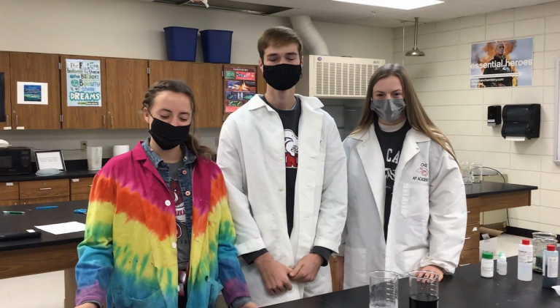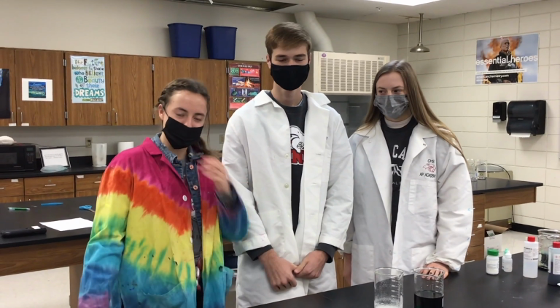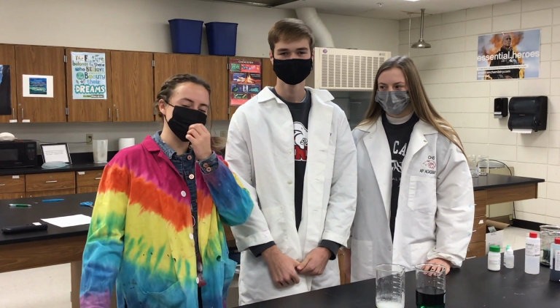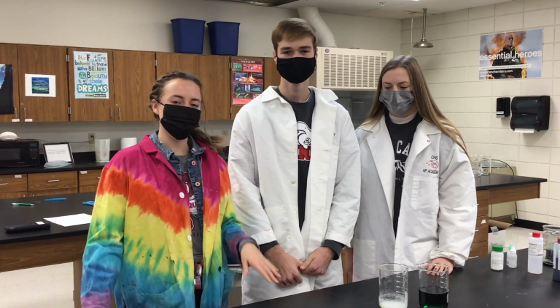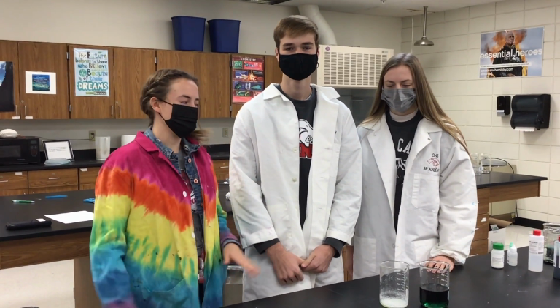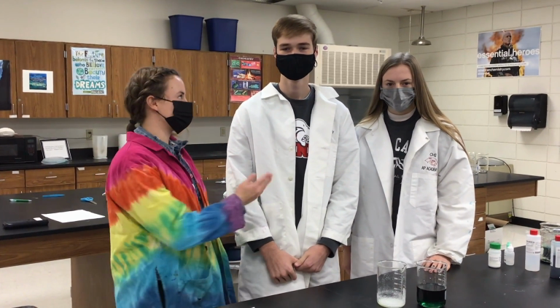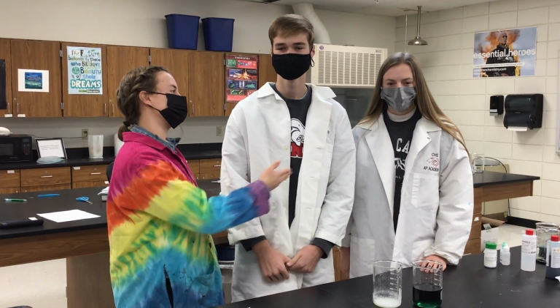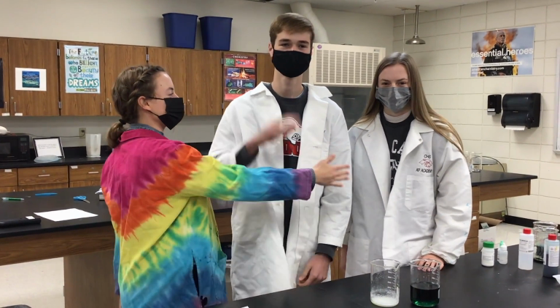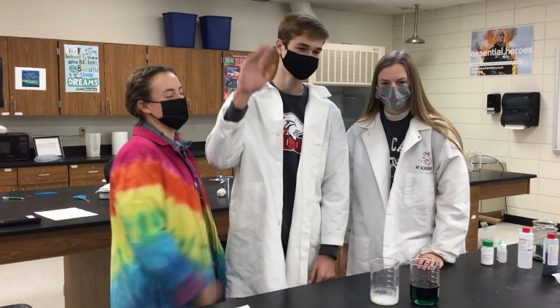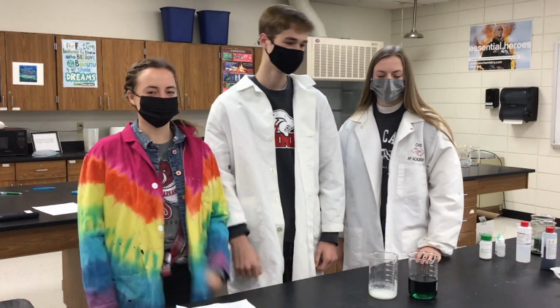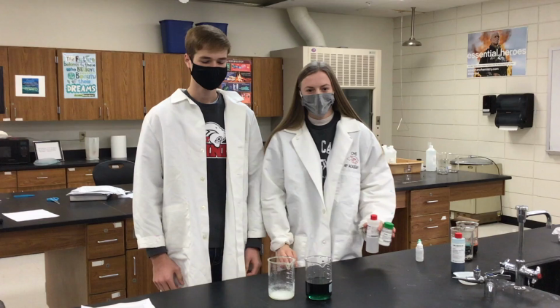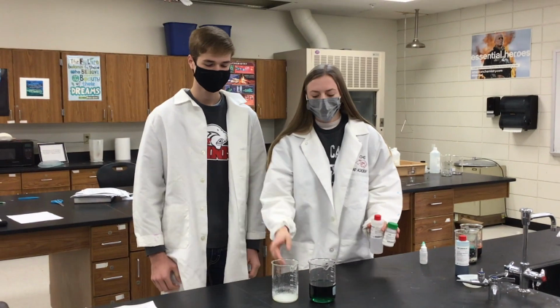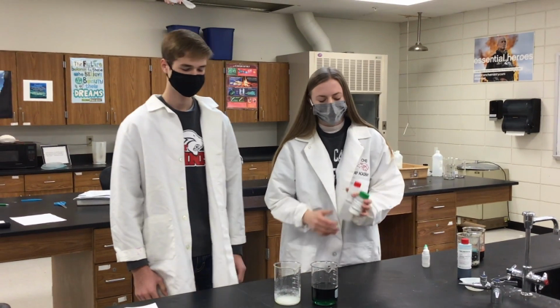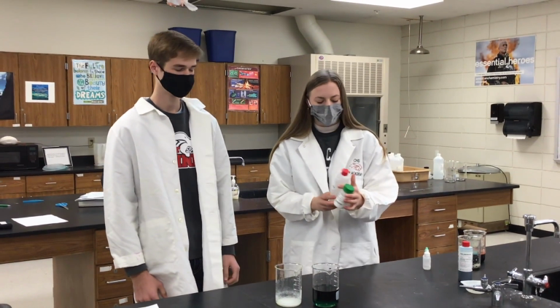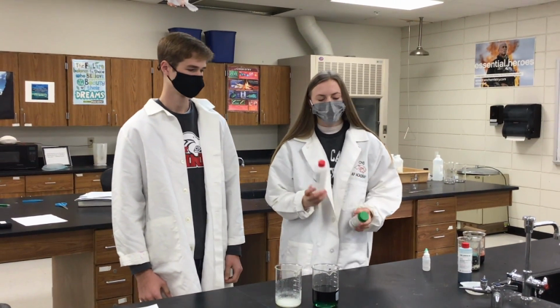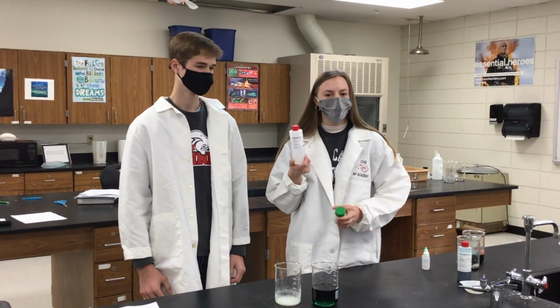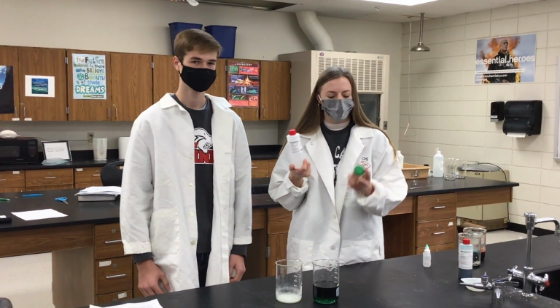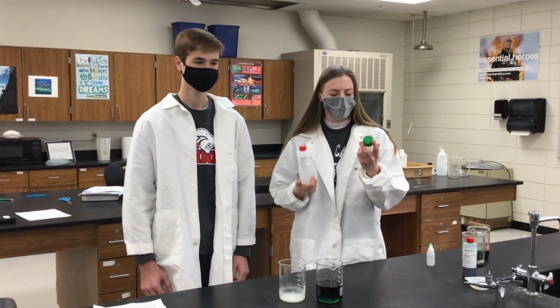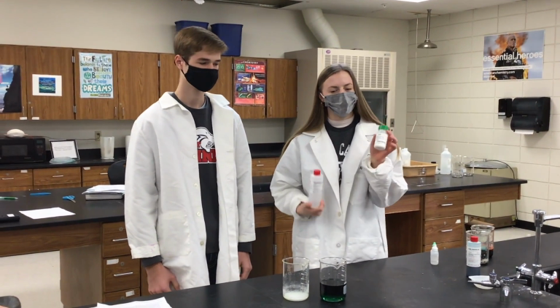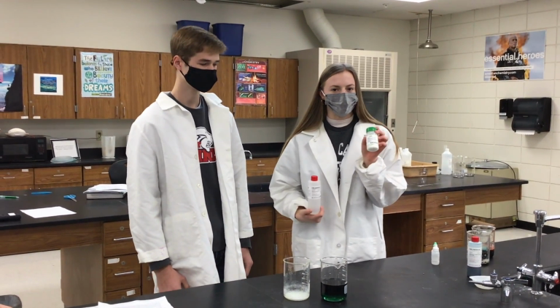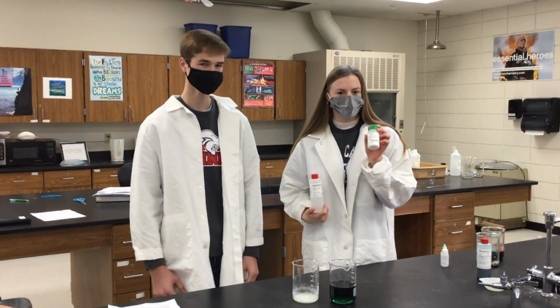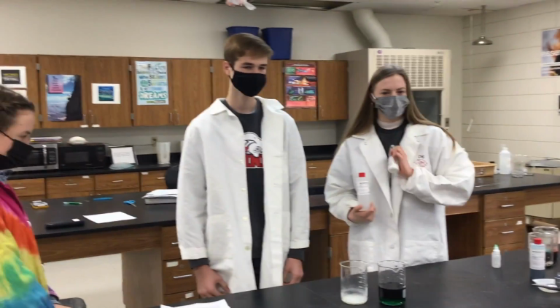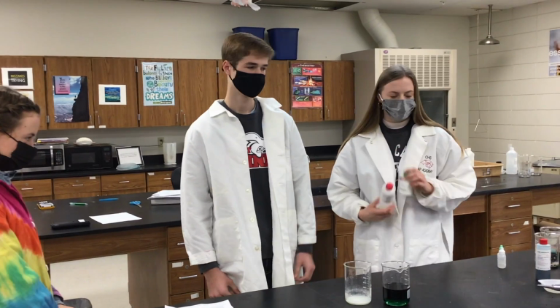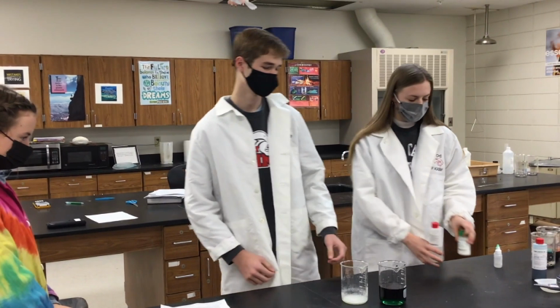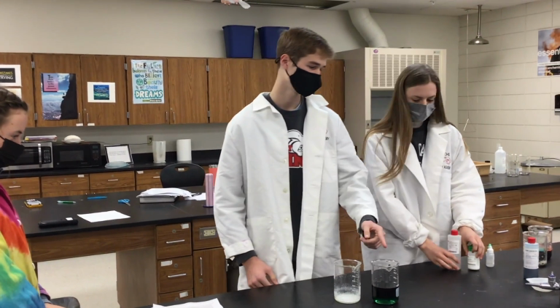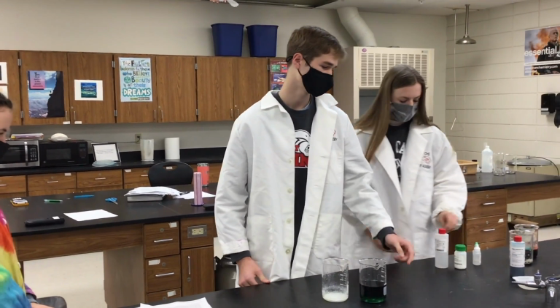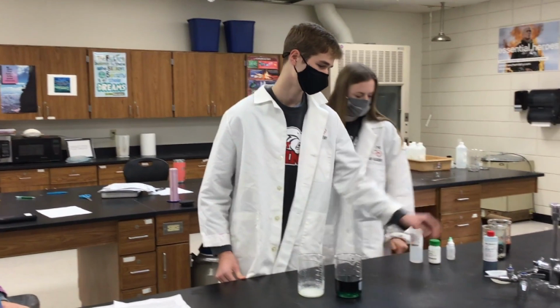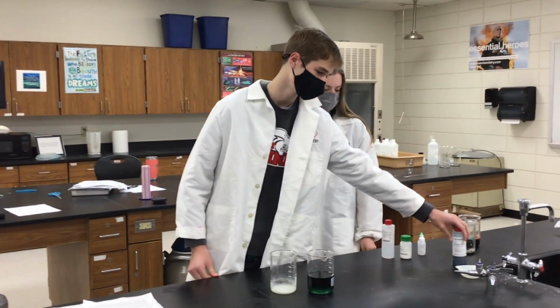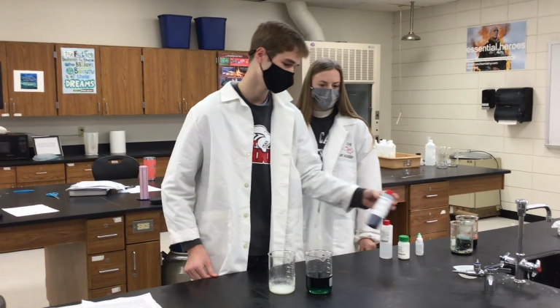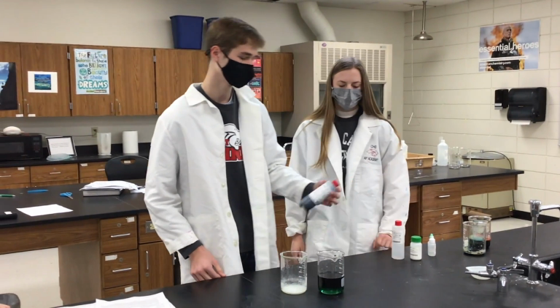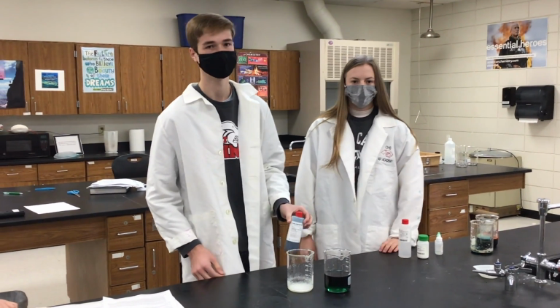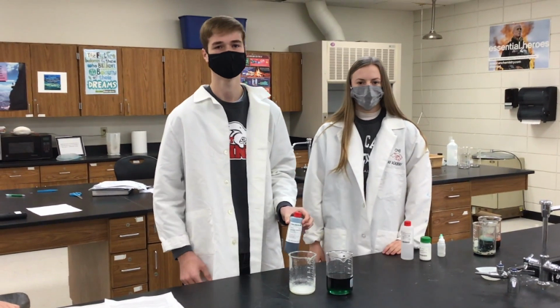Hey everyone, so now we're going to do Pour a Rainbow. This is Kelly Ringgold and Carly Madol. In our first beaker we have a mixture of methyl alcohol and polyethylene oxide. And in the second beaker we have a mixture of water and universal indicator solution.